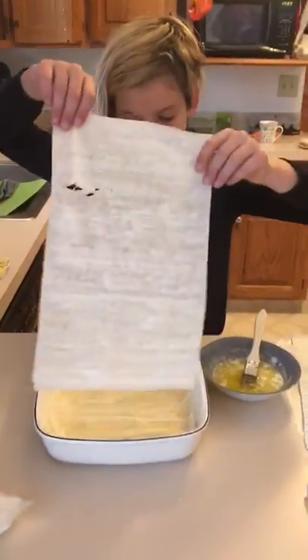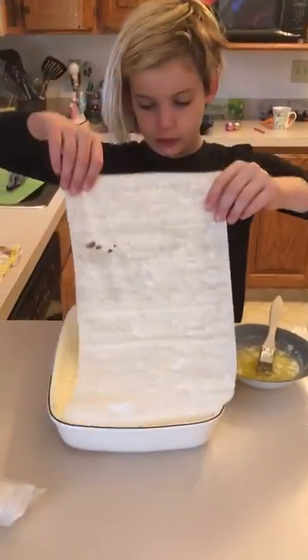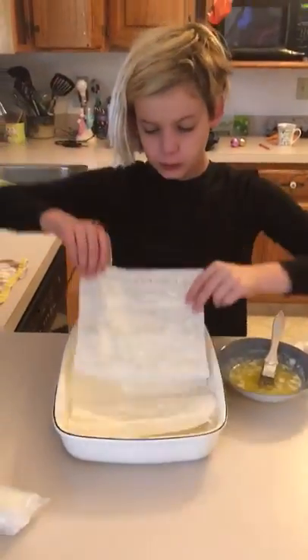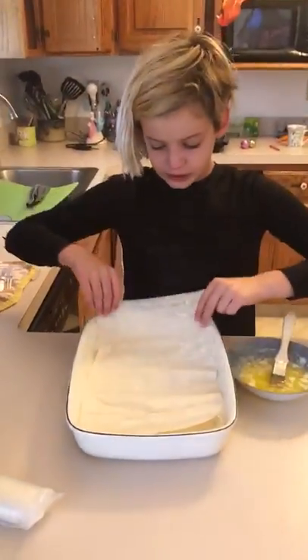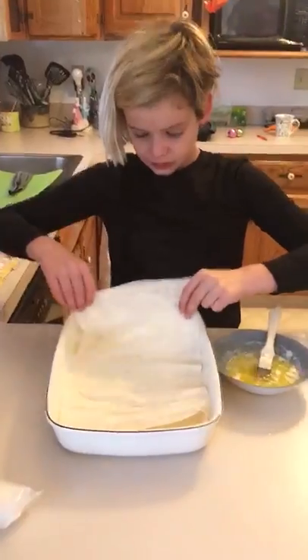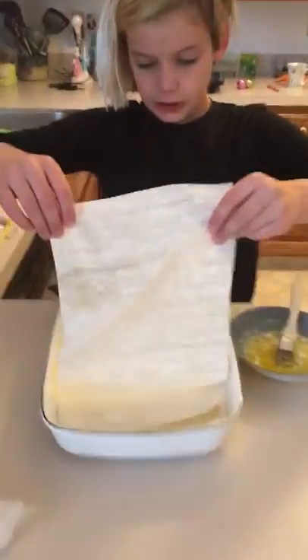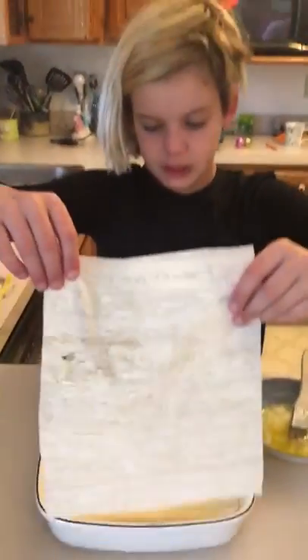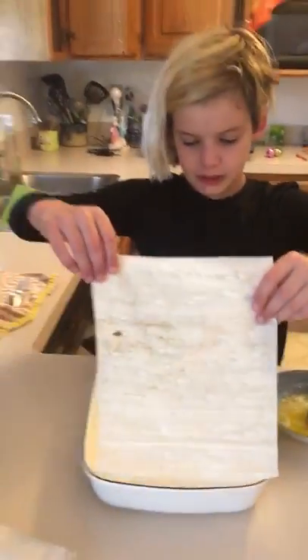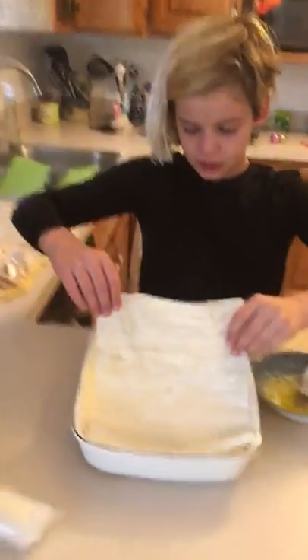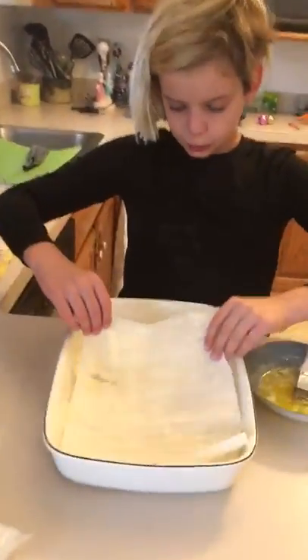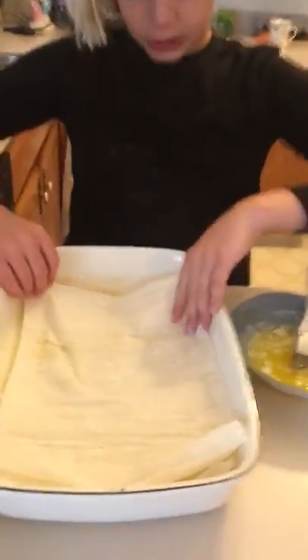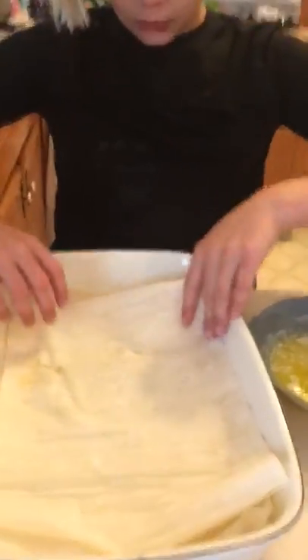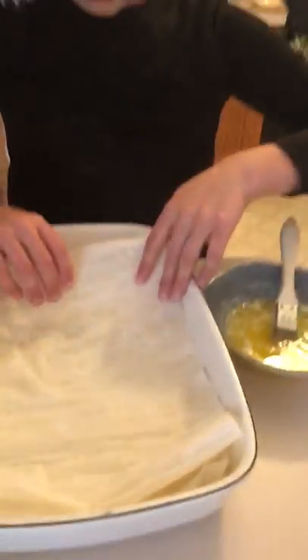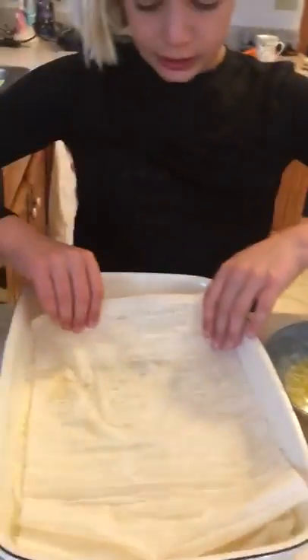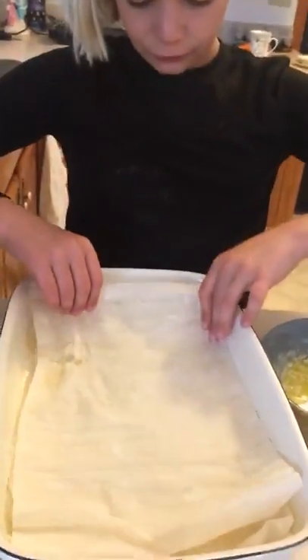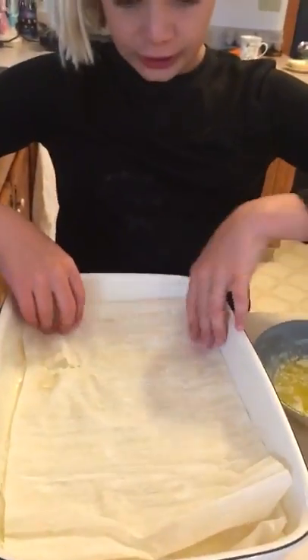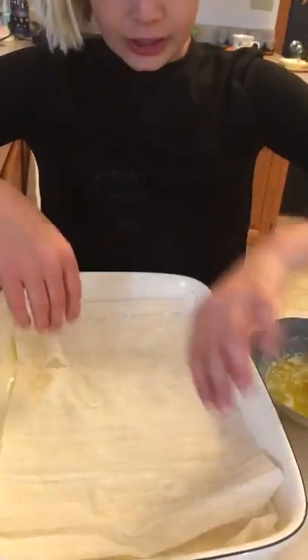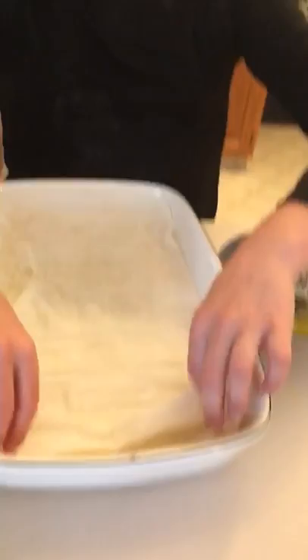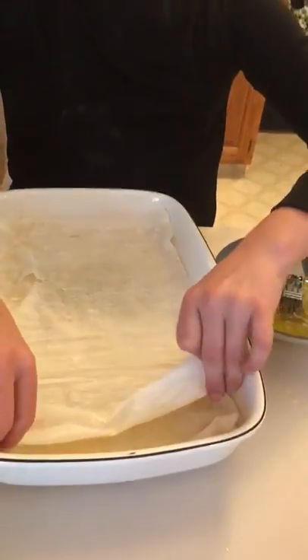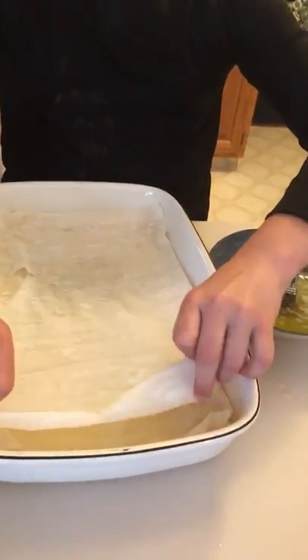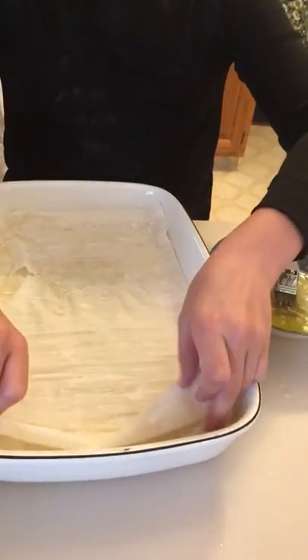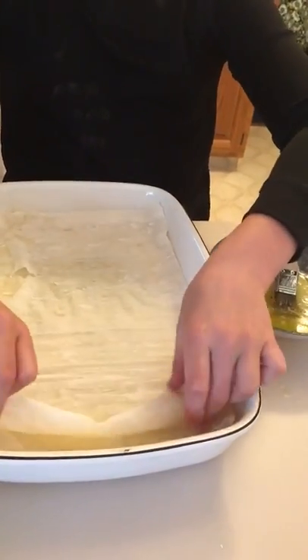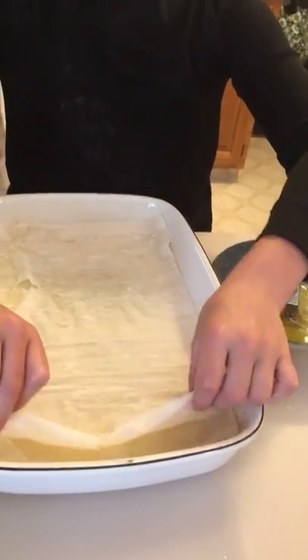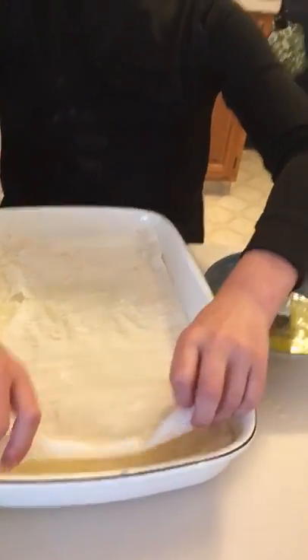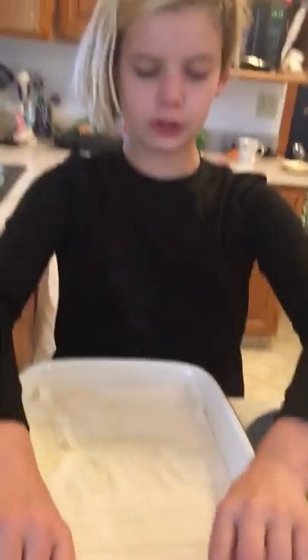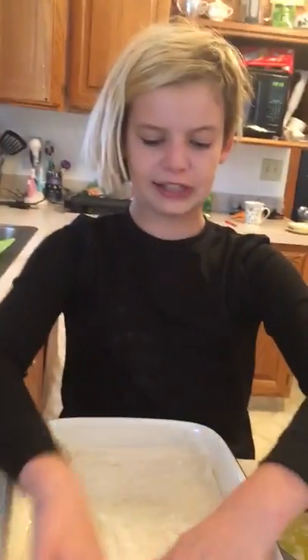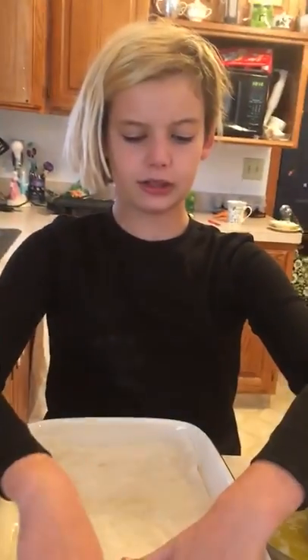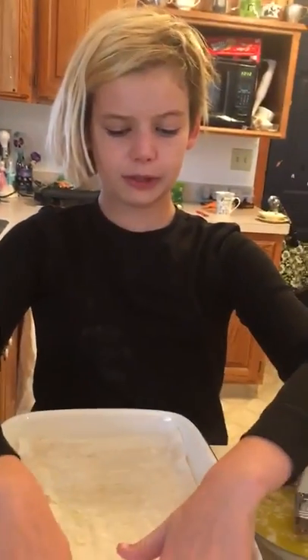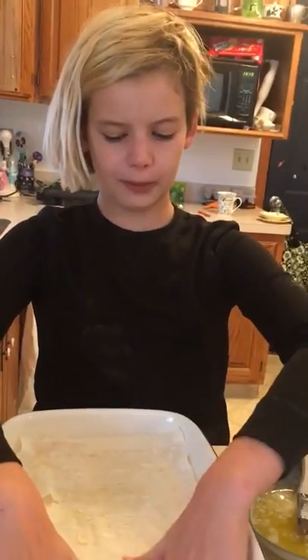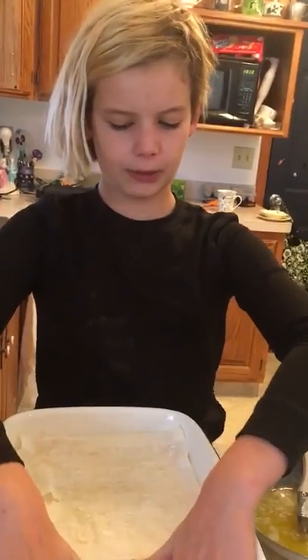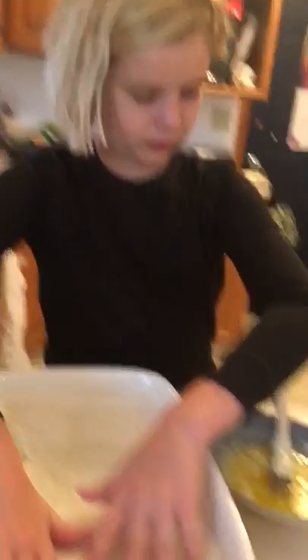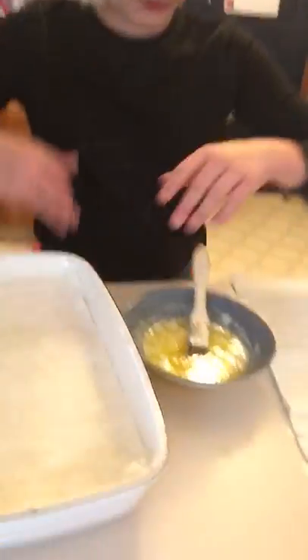It rips really easily, but if it does rip, don't worry about it. It's fine — it kind of makes the spanakopita look cool actually. But don't rip it on purpose. That's bad.